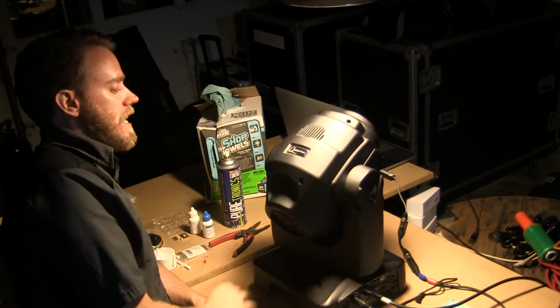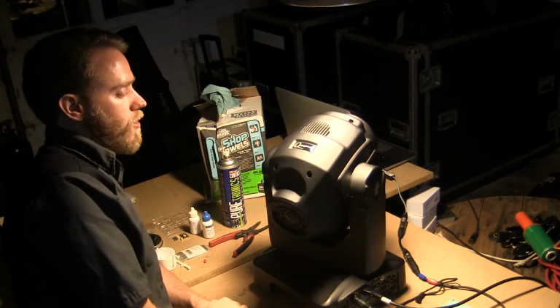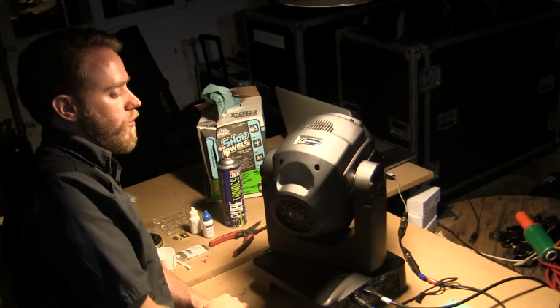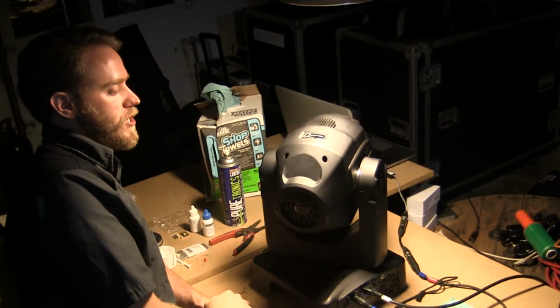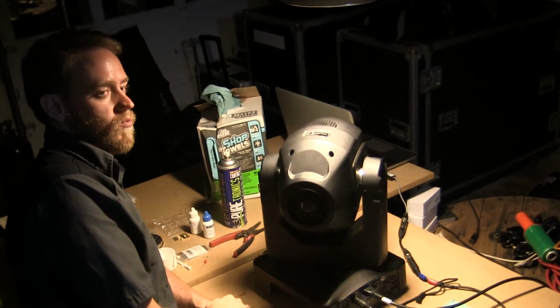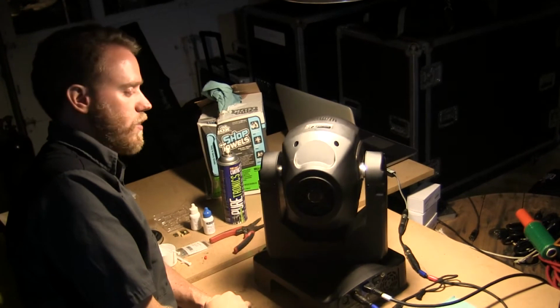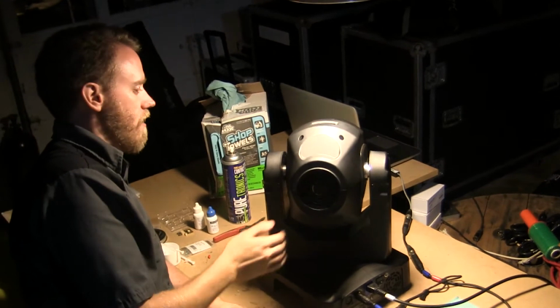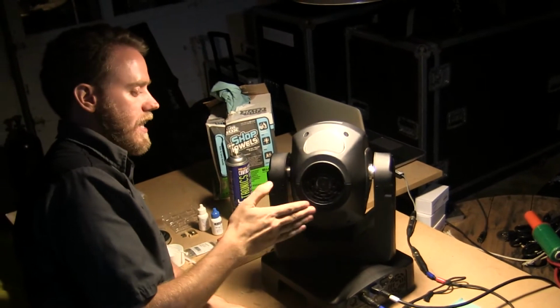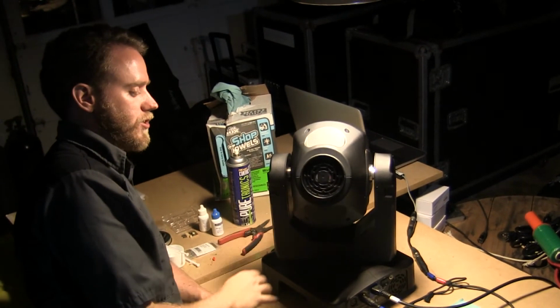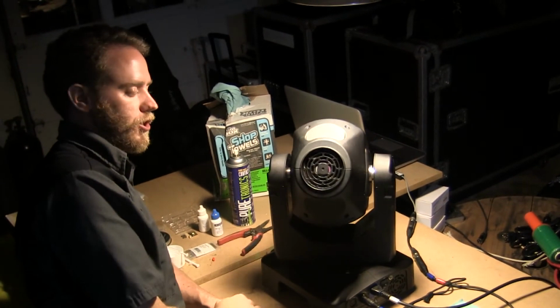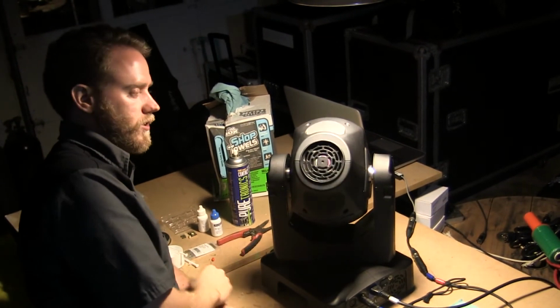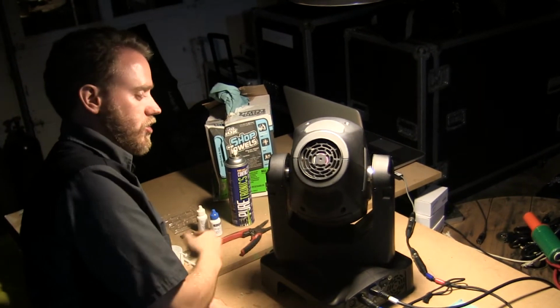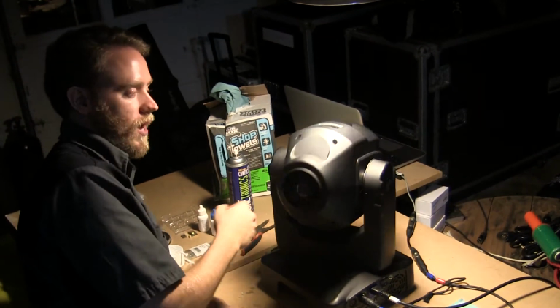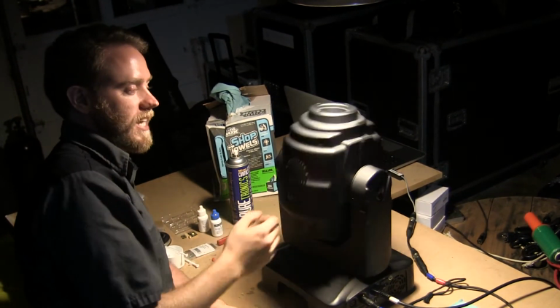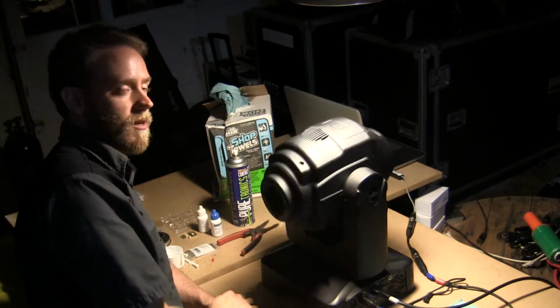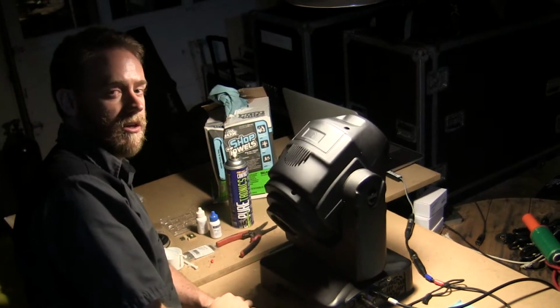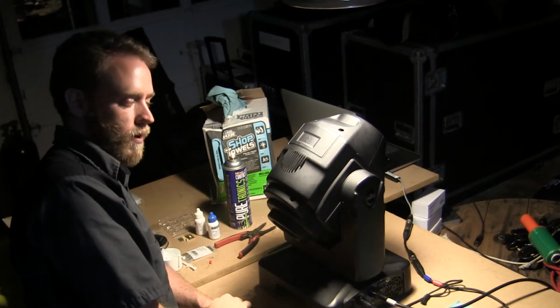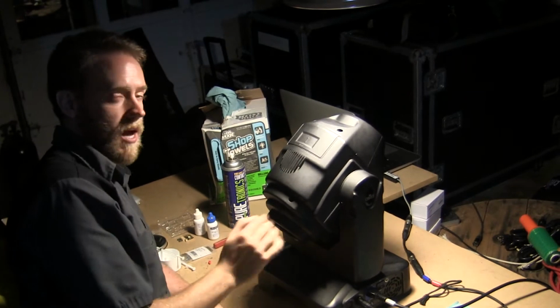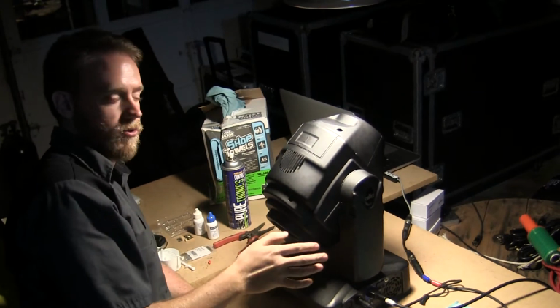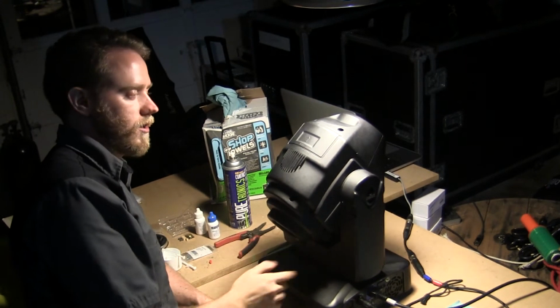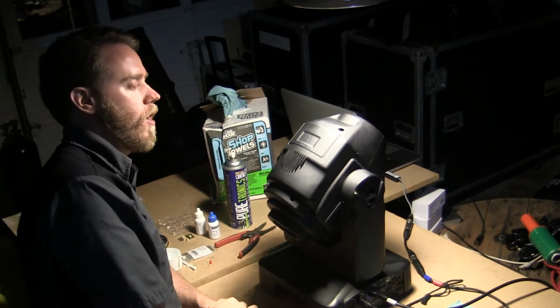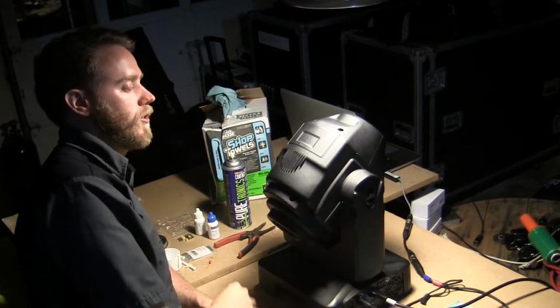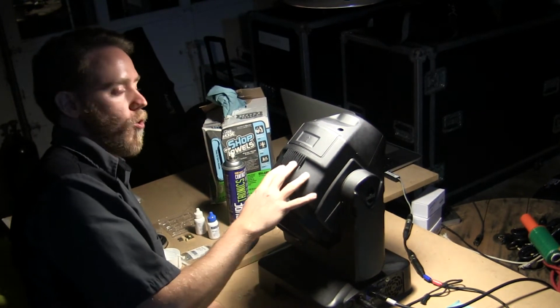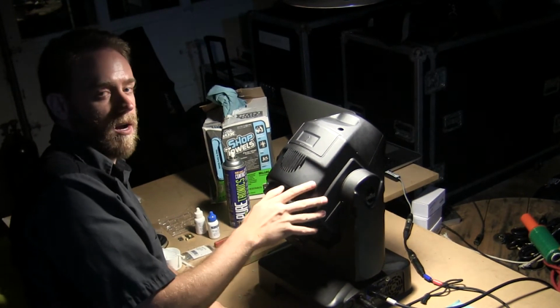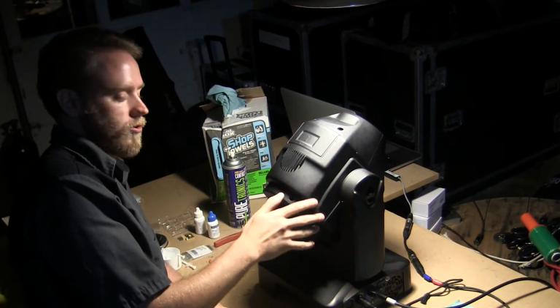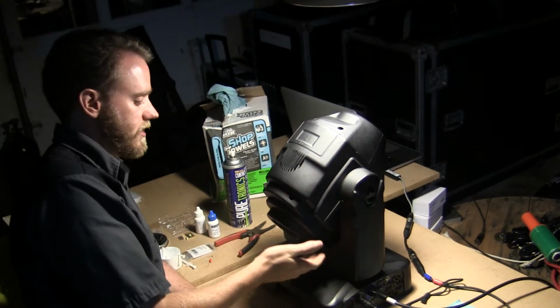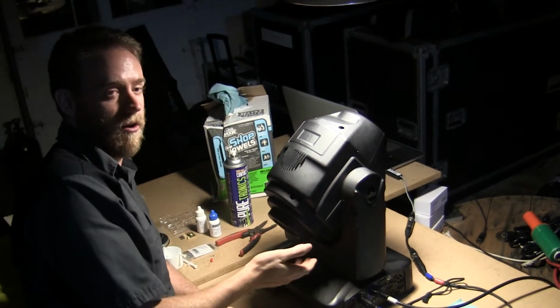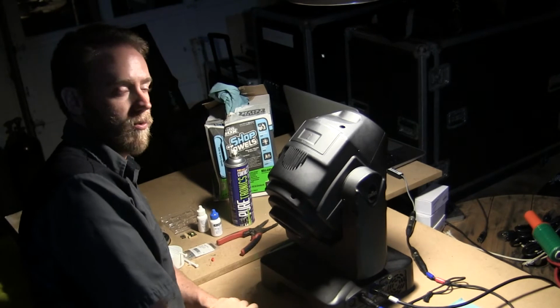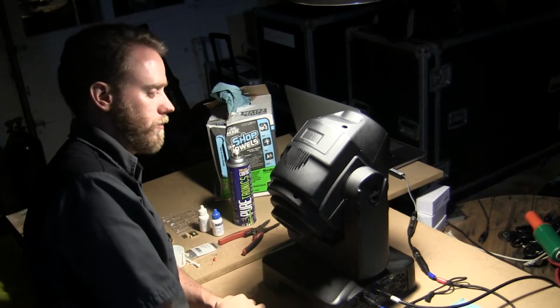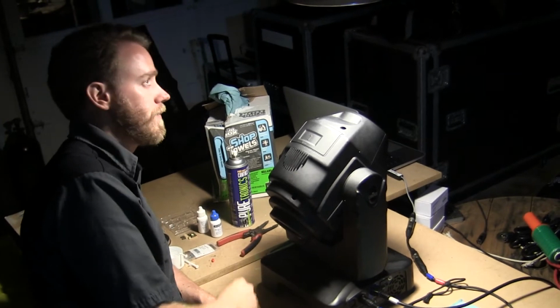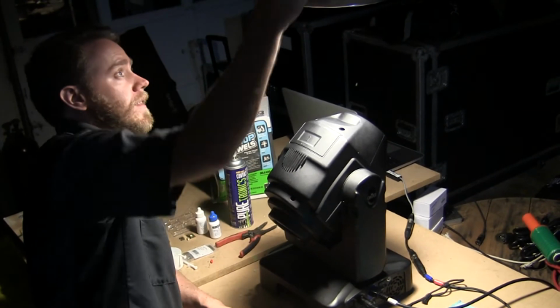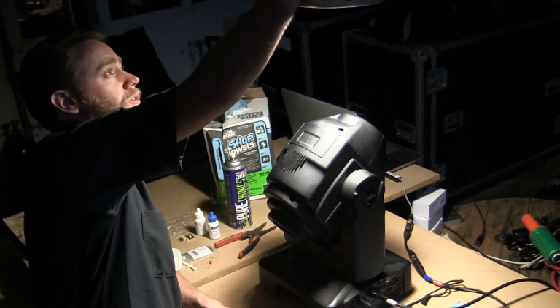If you get to a point where your fixture is really wigging out and getting super jittery, or it just starts dragging or it's catching on something, you should probably stop what you're doing, shut the power off, open it back up, and make sure nothing's sticking out or binding where it shouldn't be. That way you'll know.